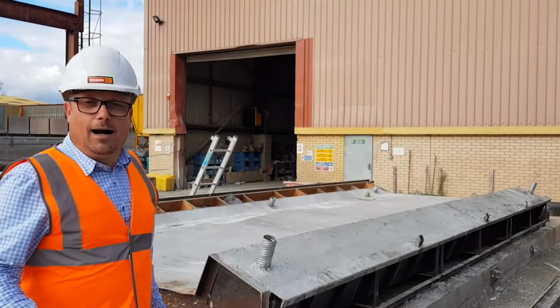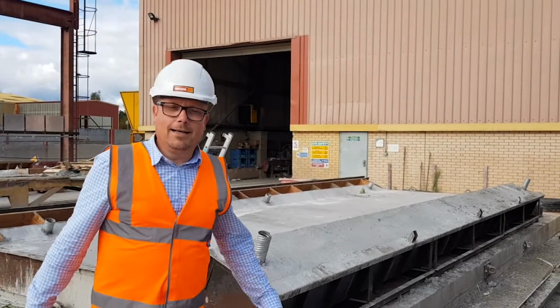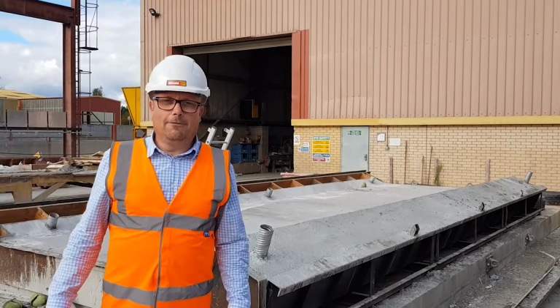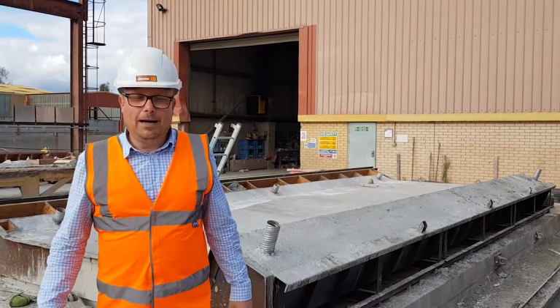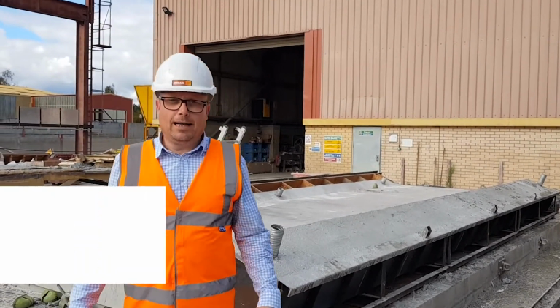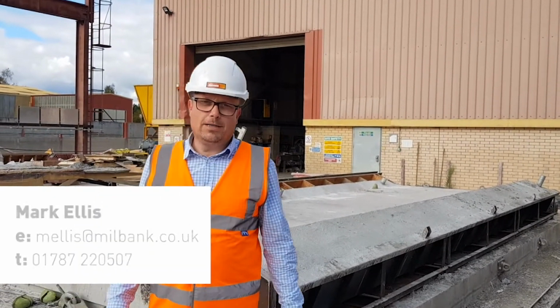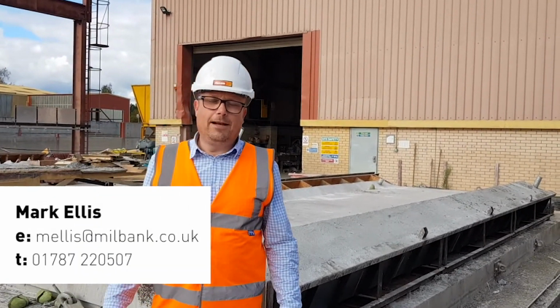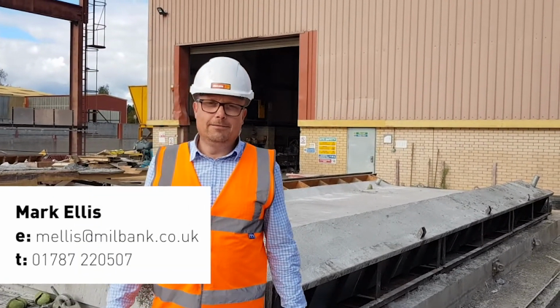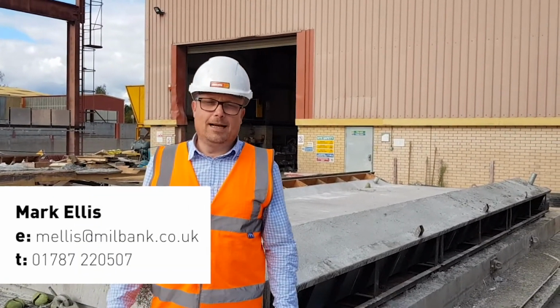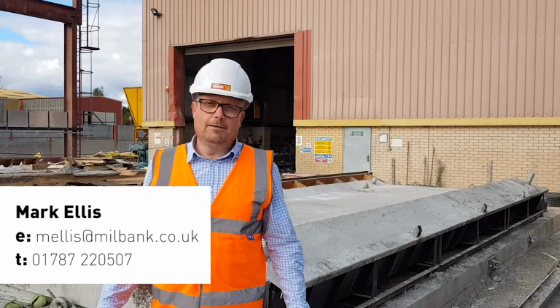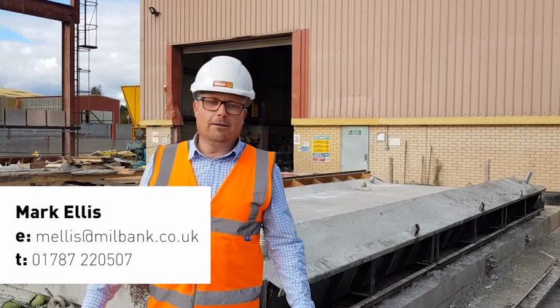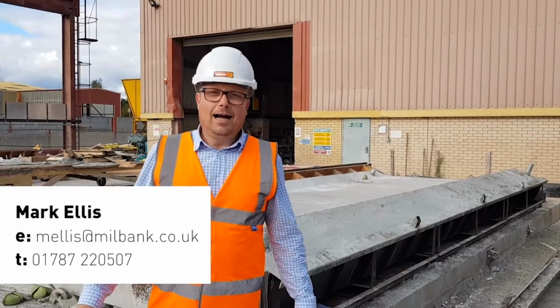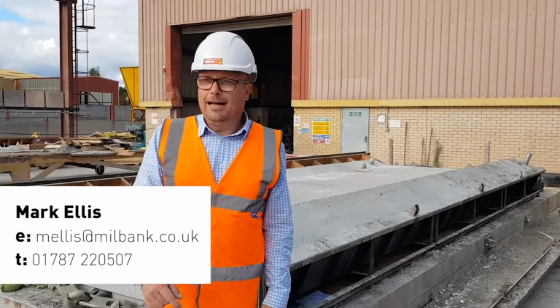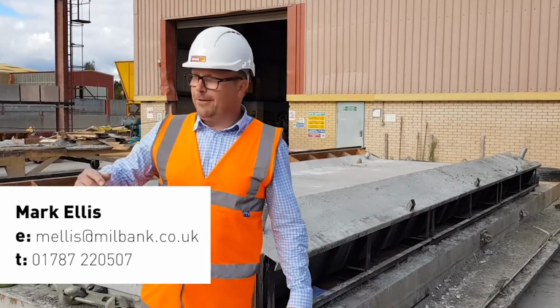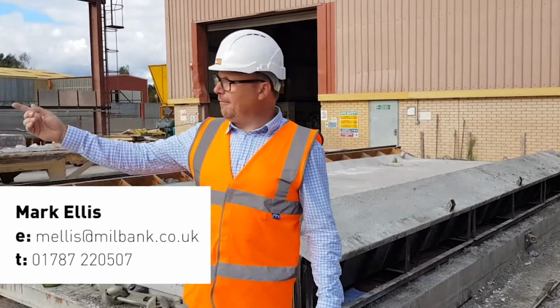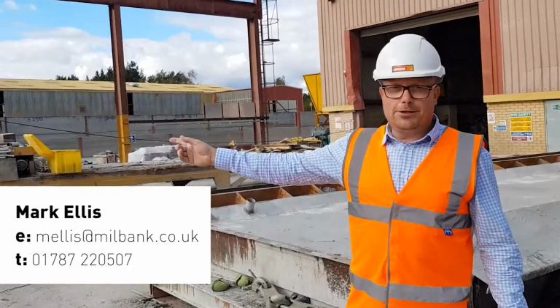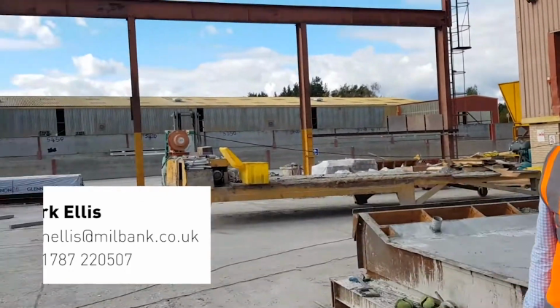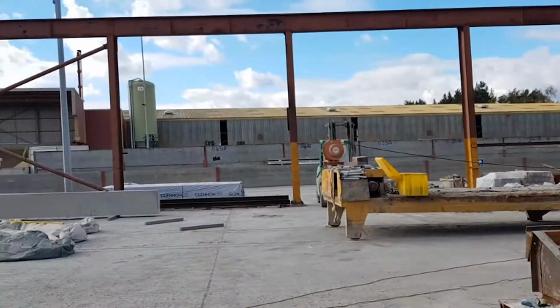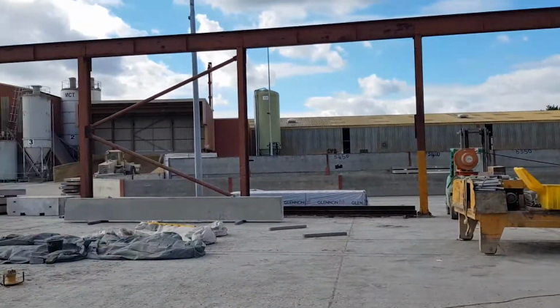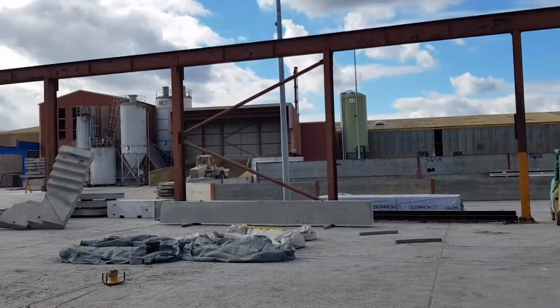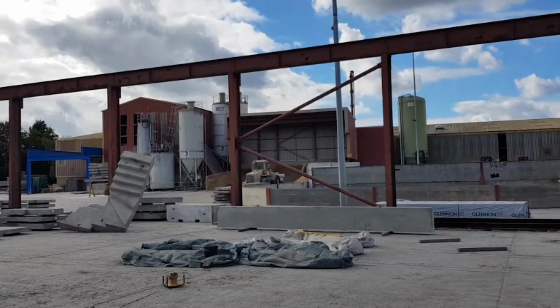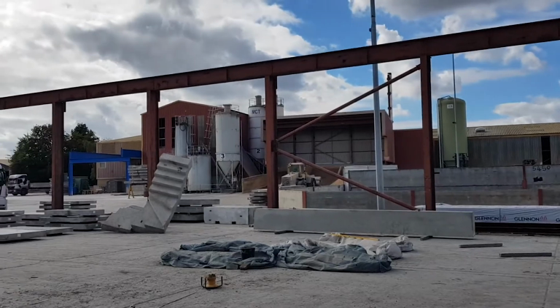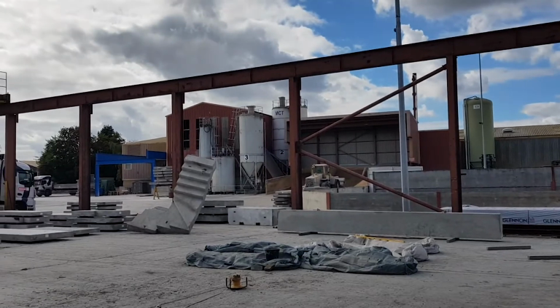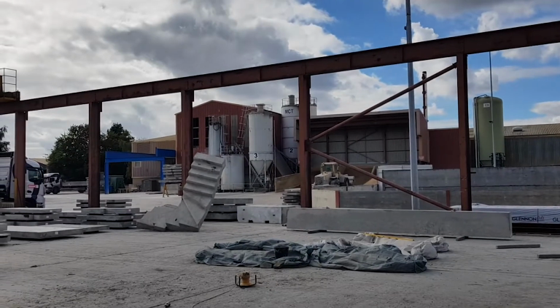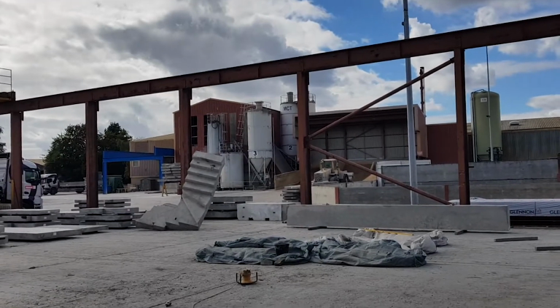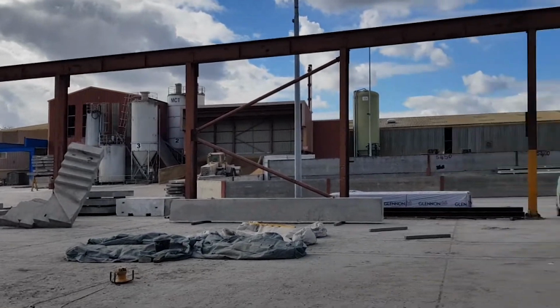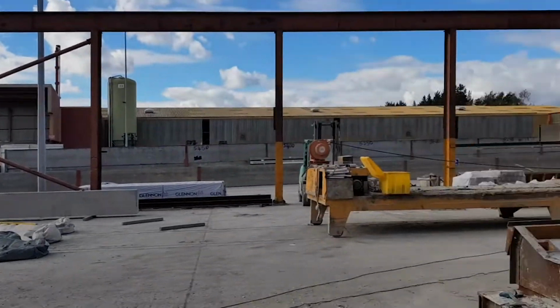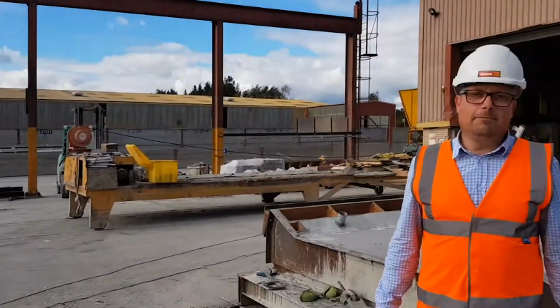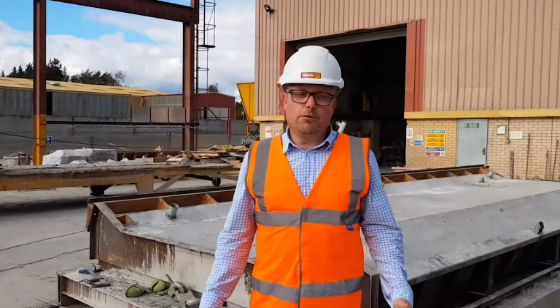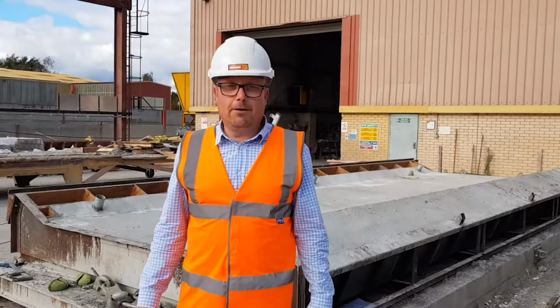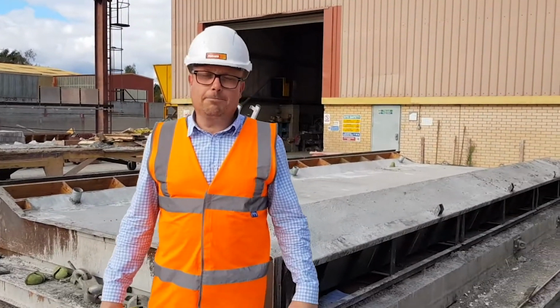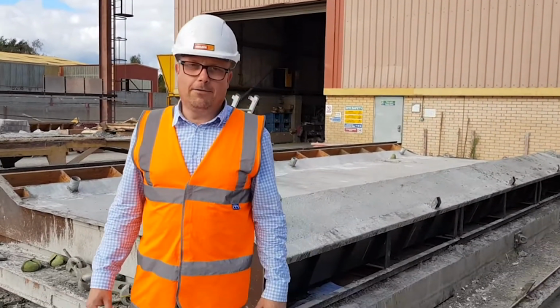Hi everyone, this is Mark from Millbank doing another What's in the Yard video. Ash, if you can just flip around and show them where we make the beaming block and the holocorn — if you've got something that's relevant to that in our area, please send your drawings through and we're about to price it for you.